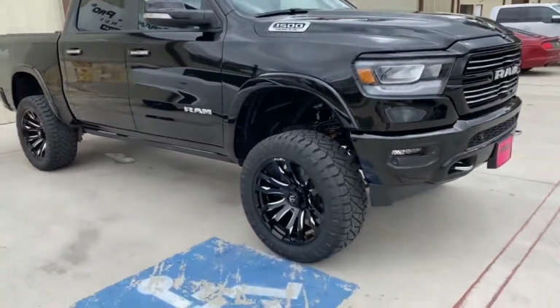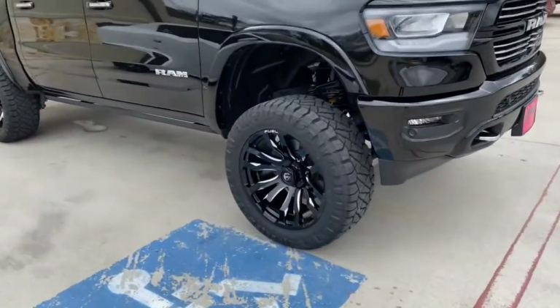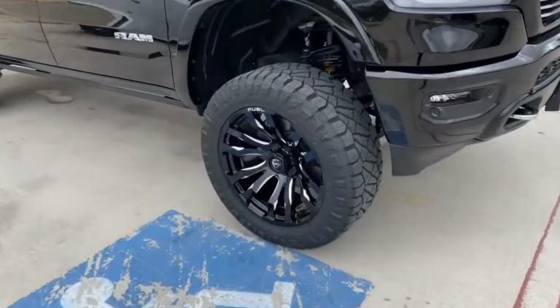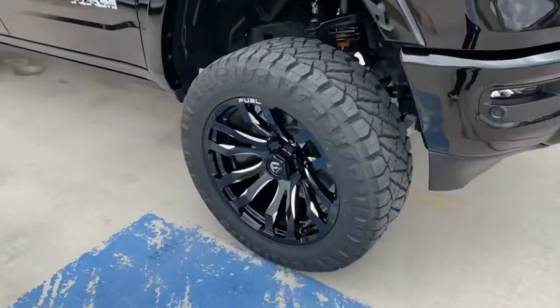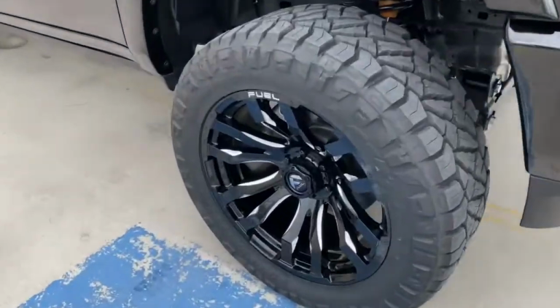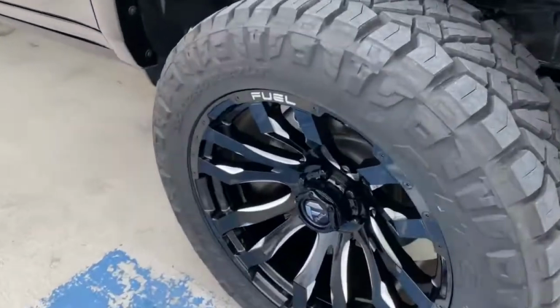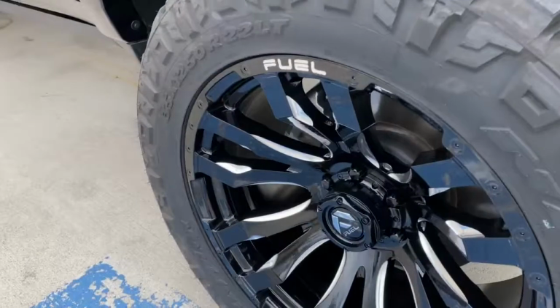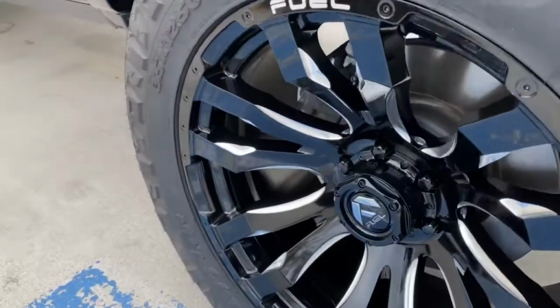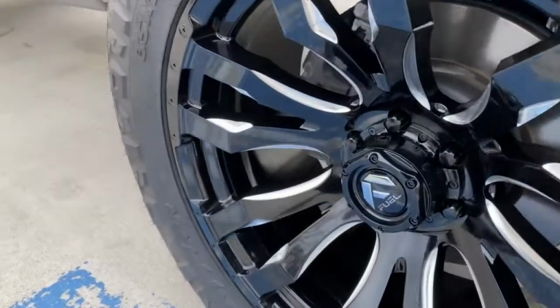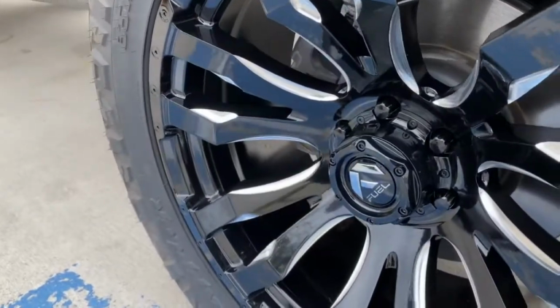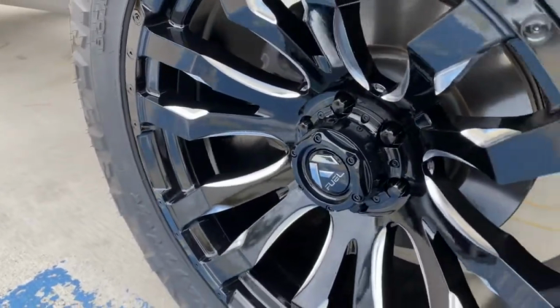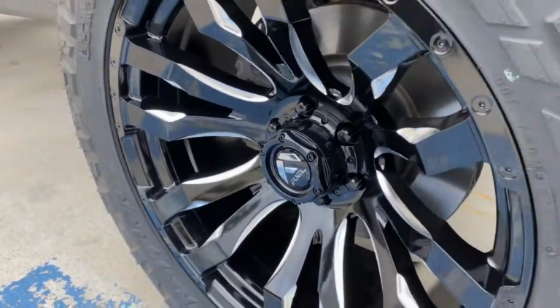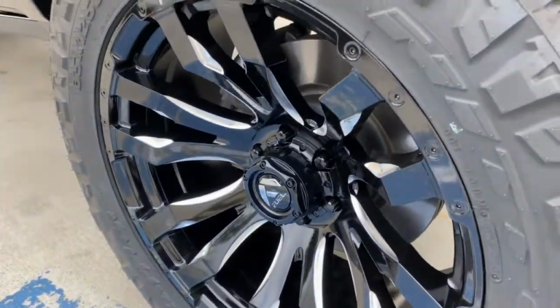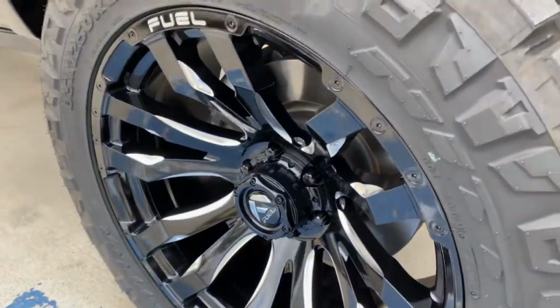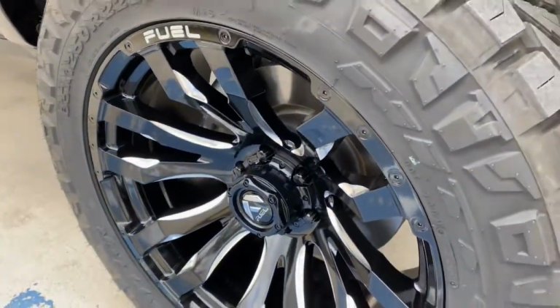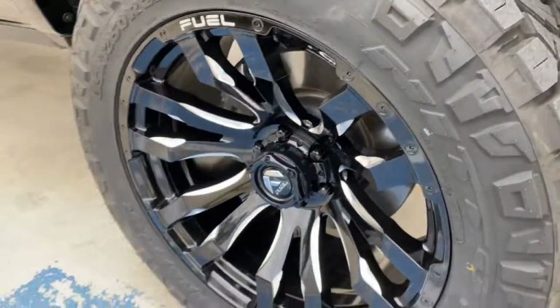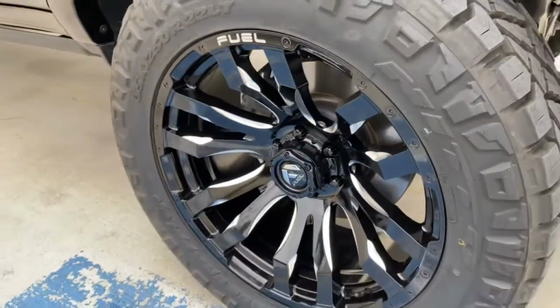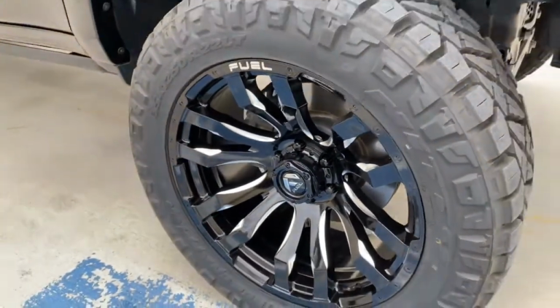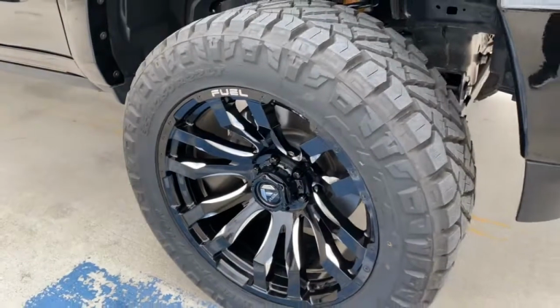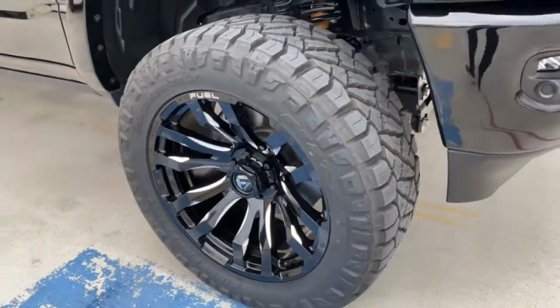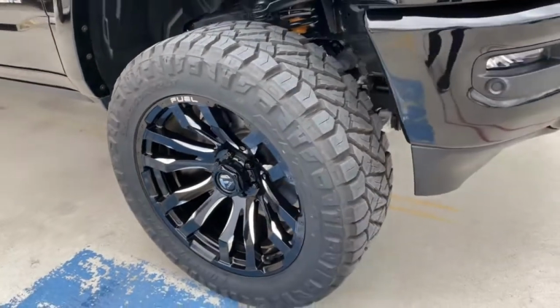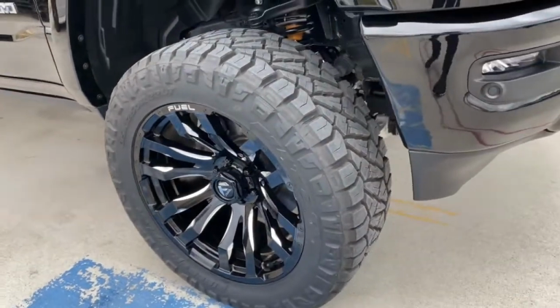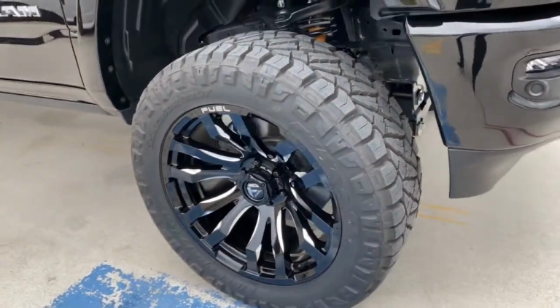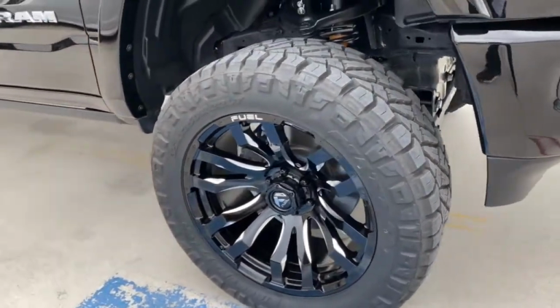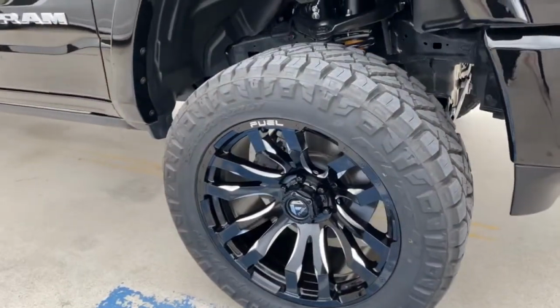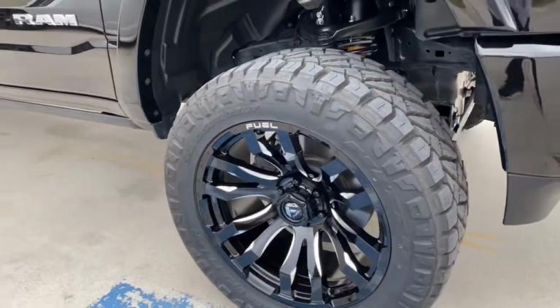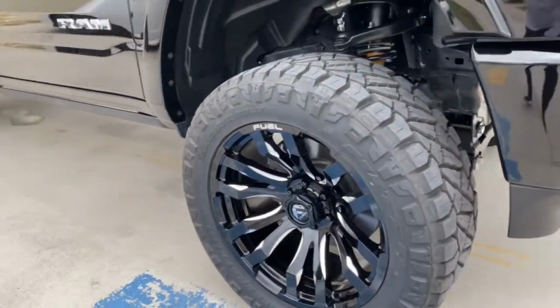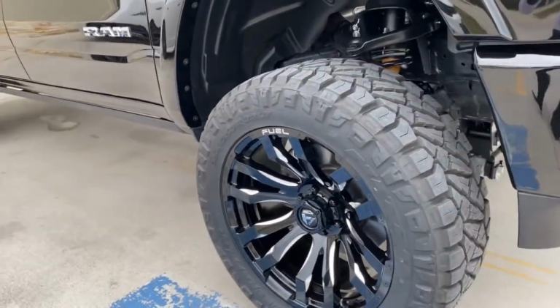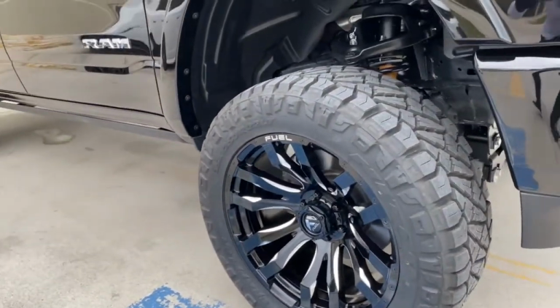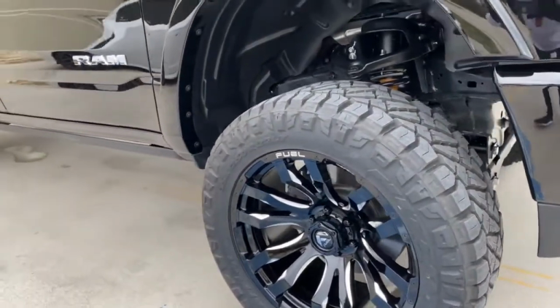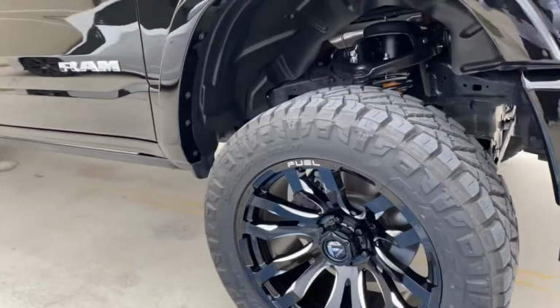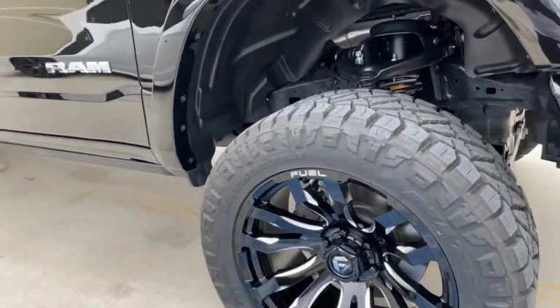You can see the depth and gloss, not only on the paint, but the wheels. The Ceramic Pro on the wheels is not only going to make it easier to clean, but also protect it as well. Wheels get a lot of damage on the road.